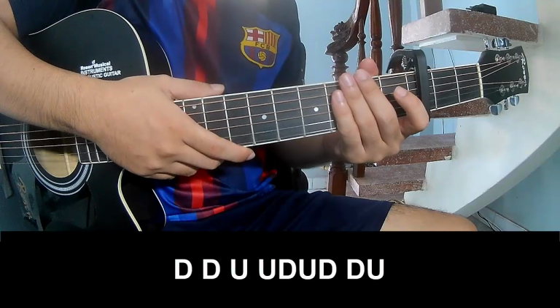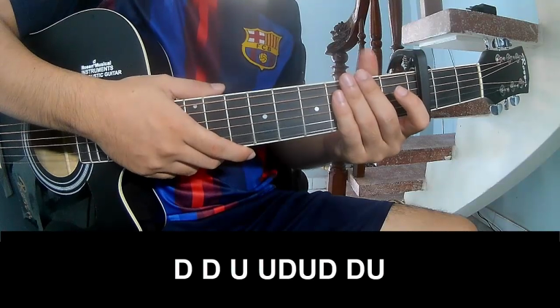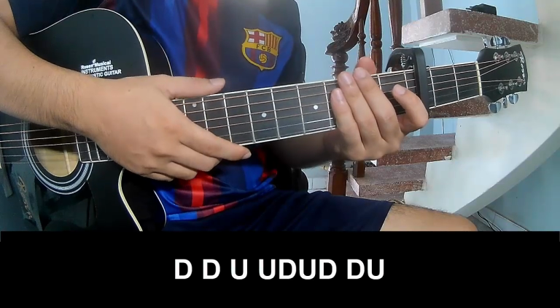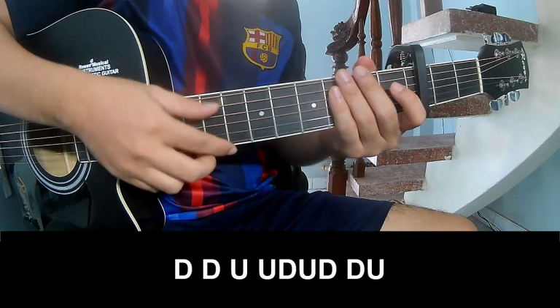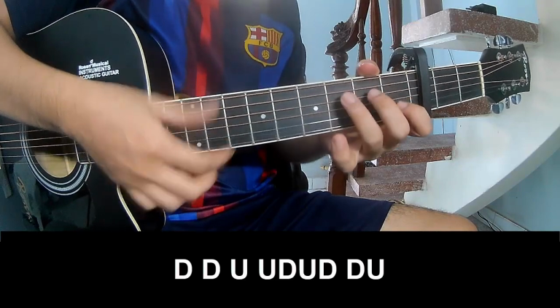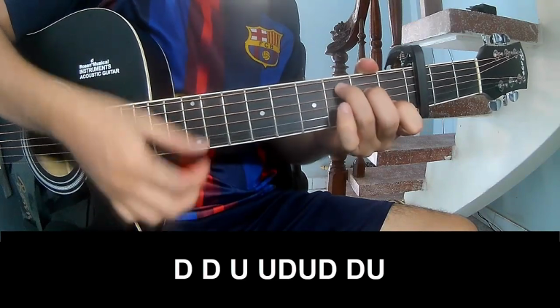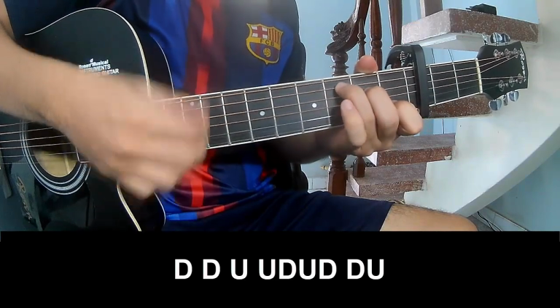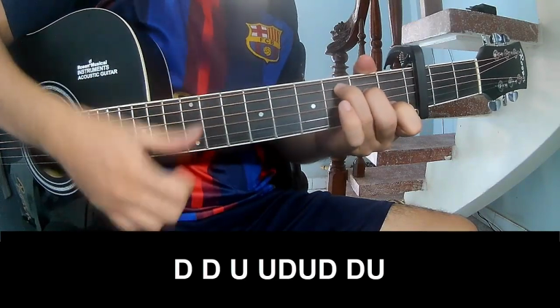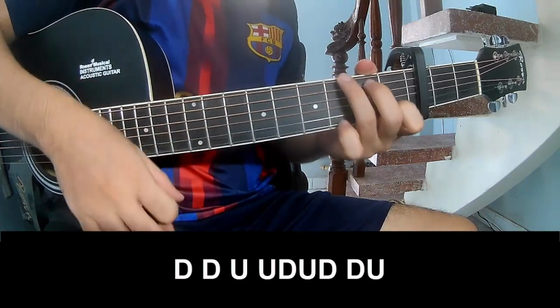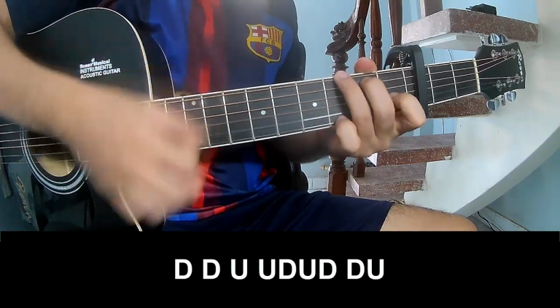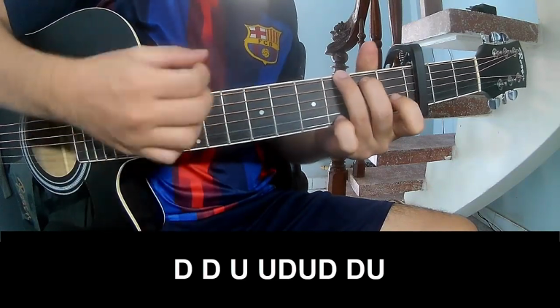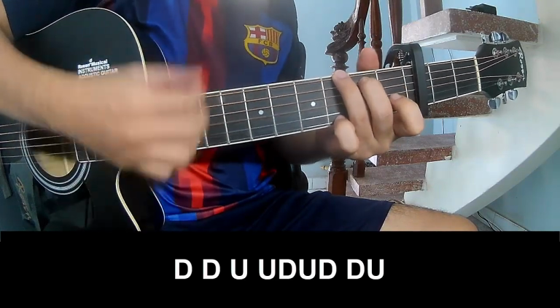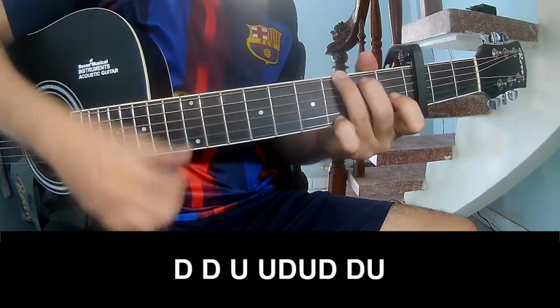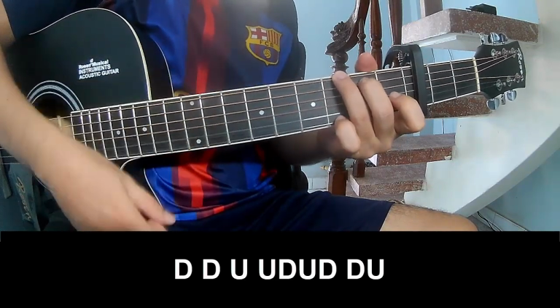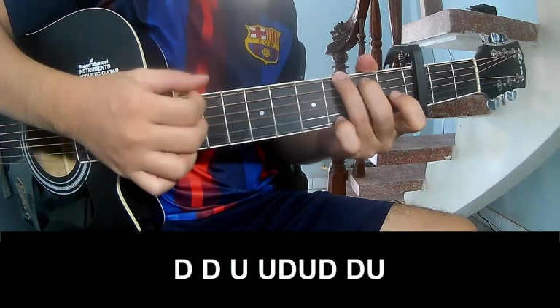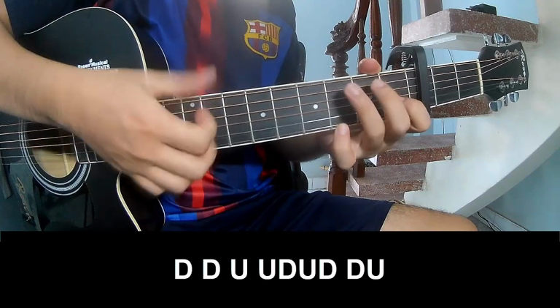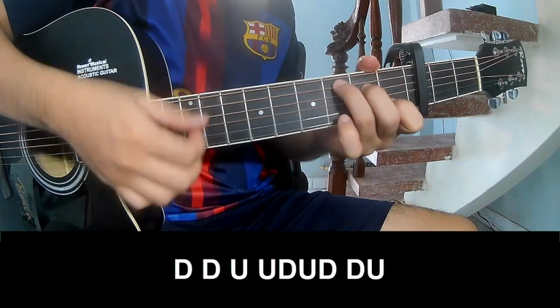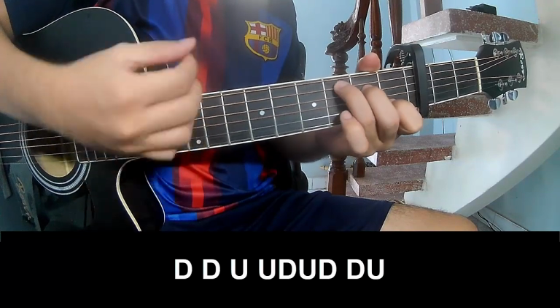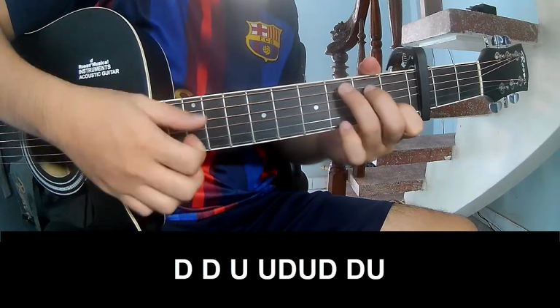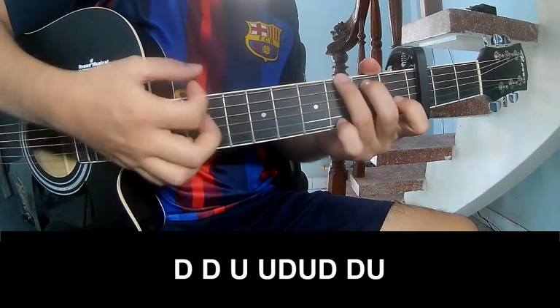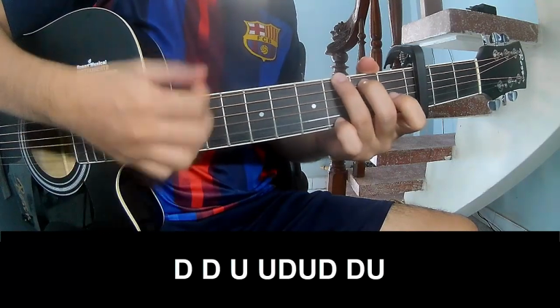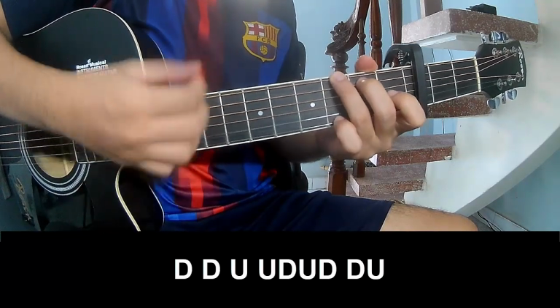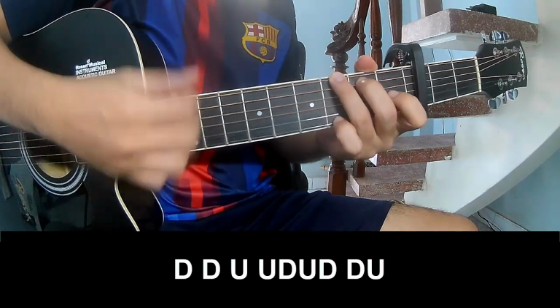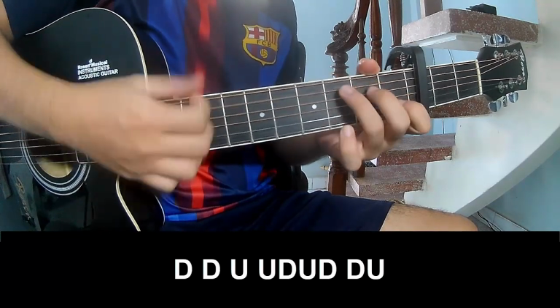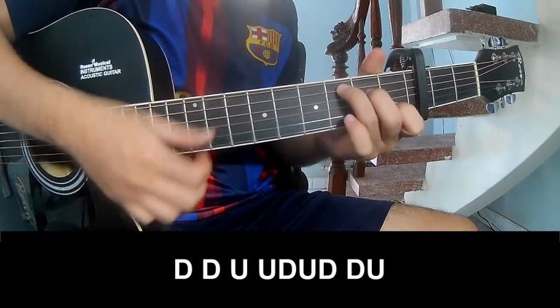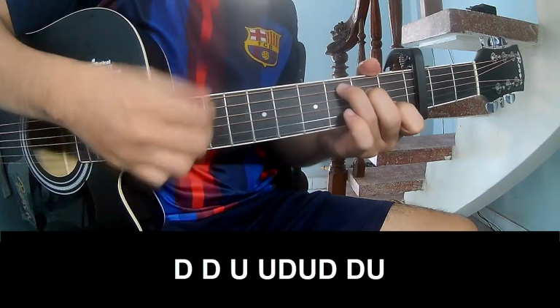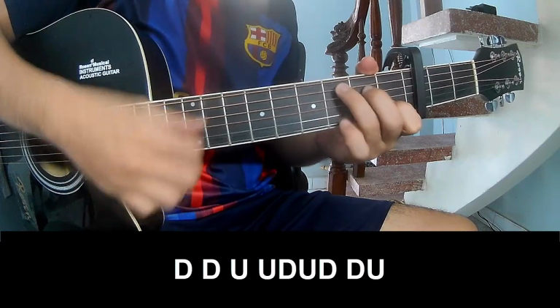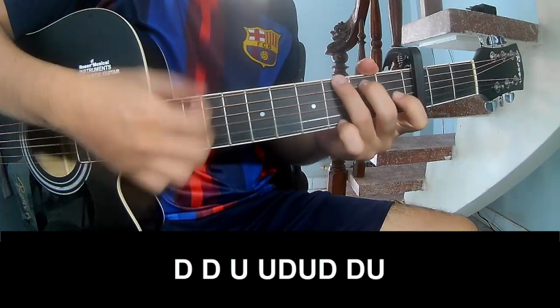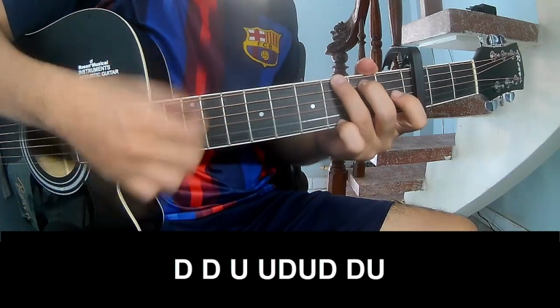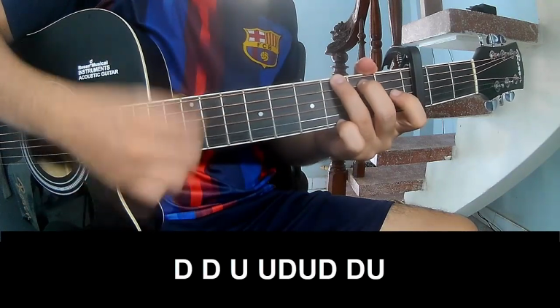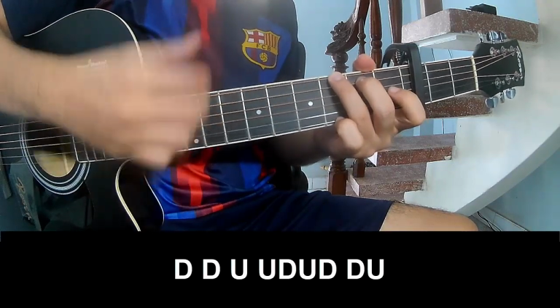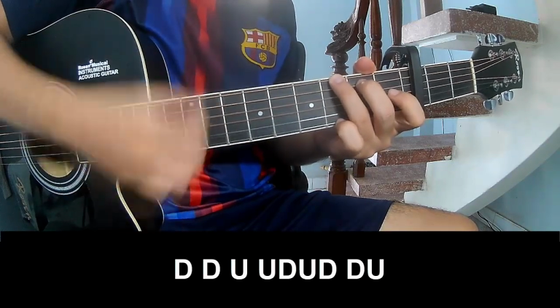To the chord. To play: down, down, up, up, down, up, down, up, down, down, down, up, down, down, up, down, up, down, down, up, down, up.